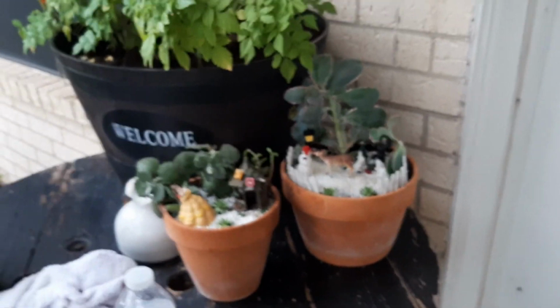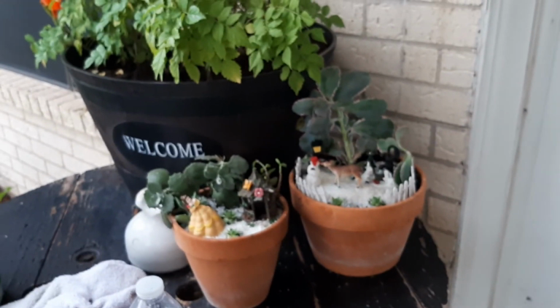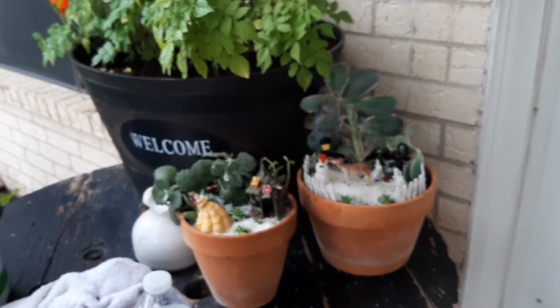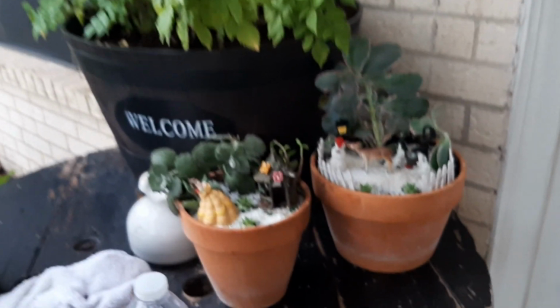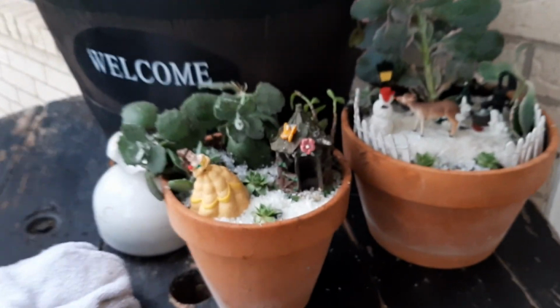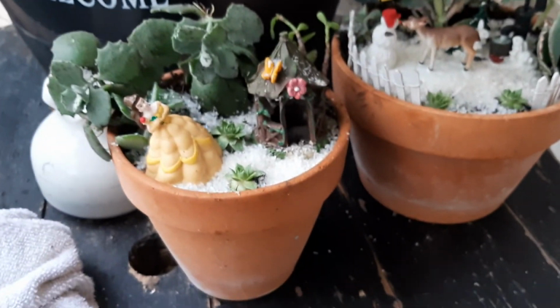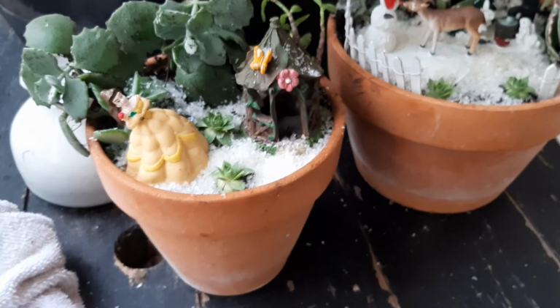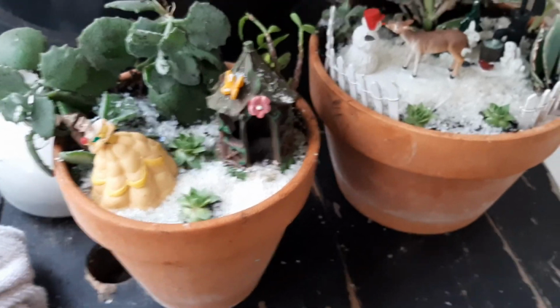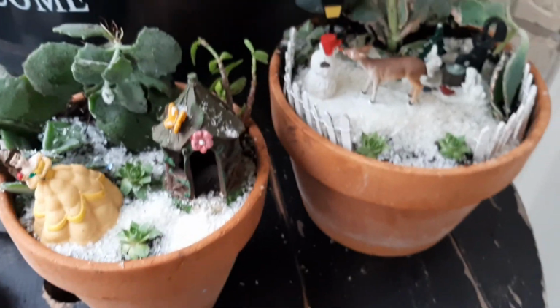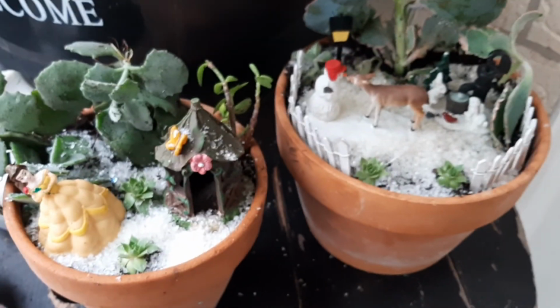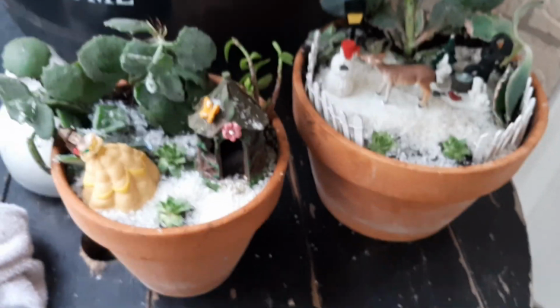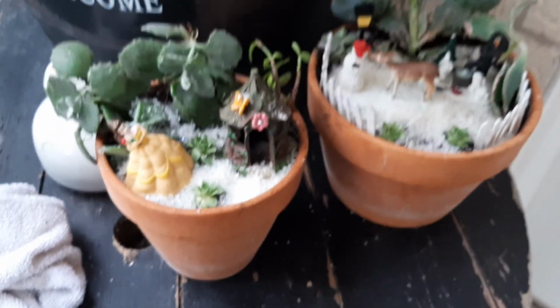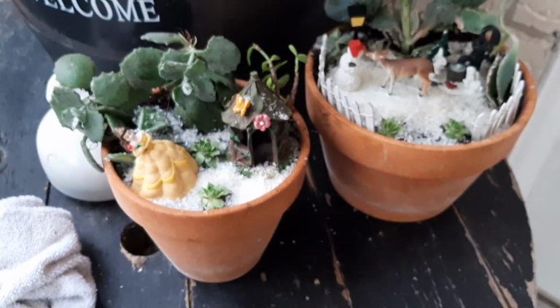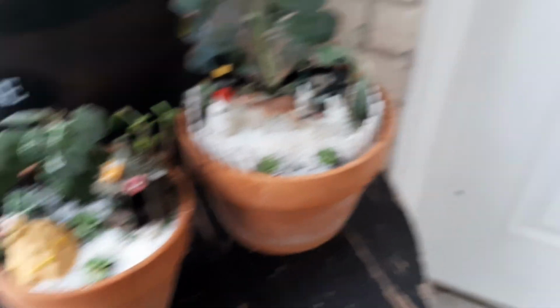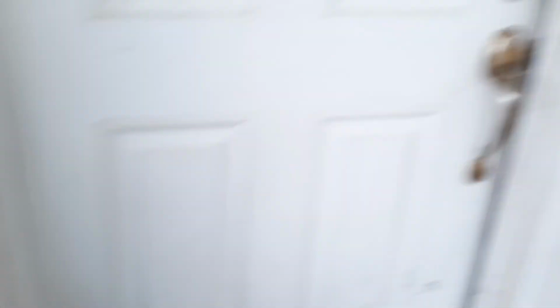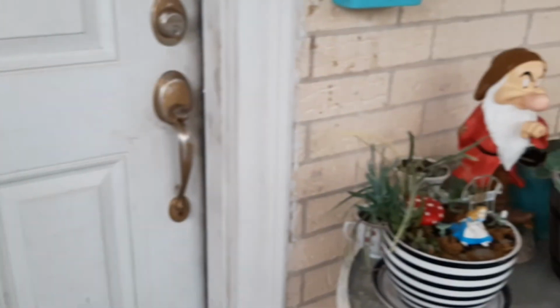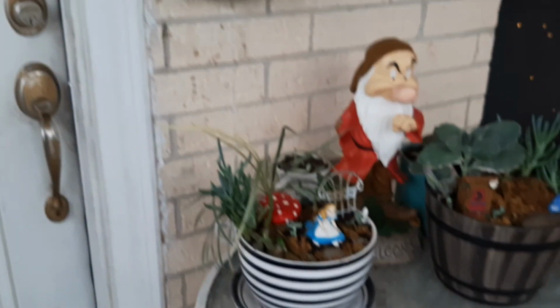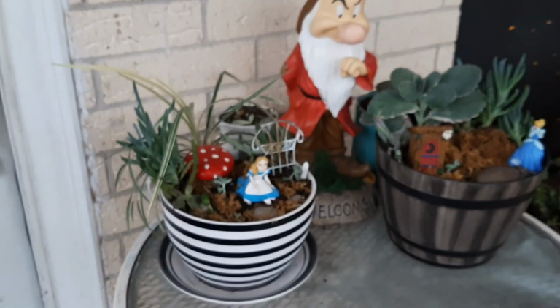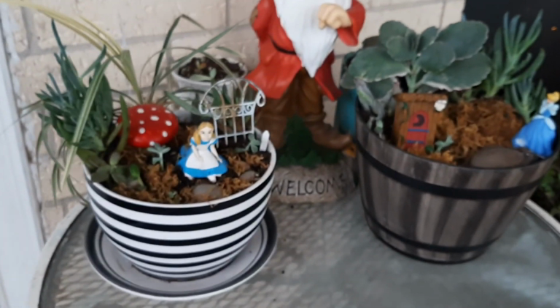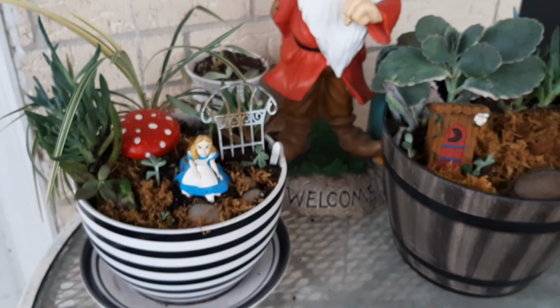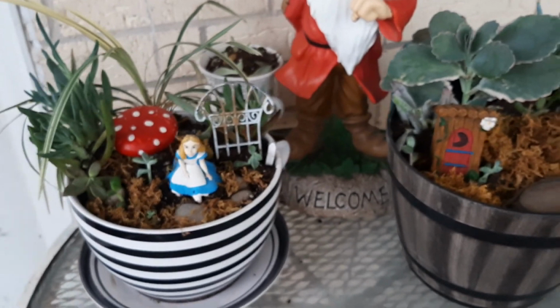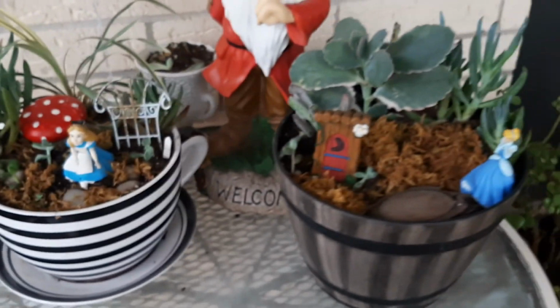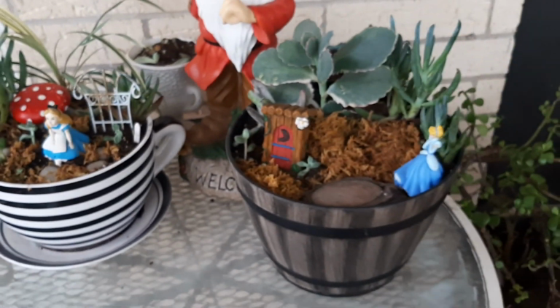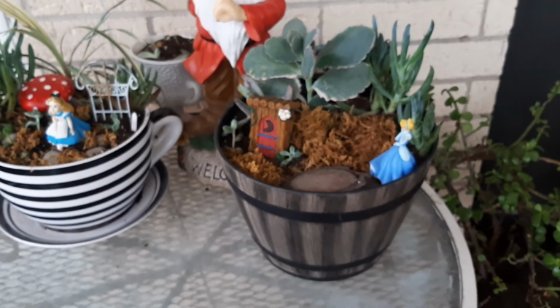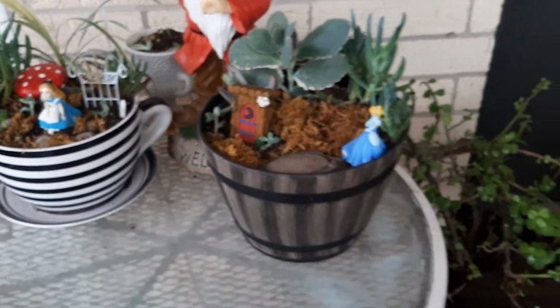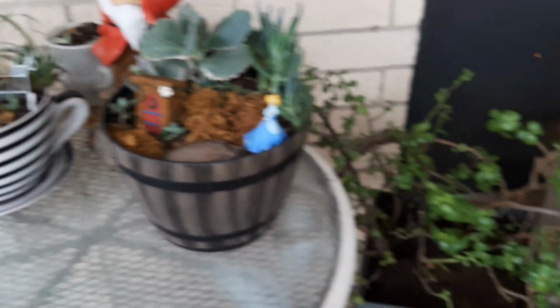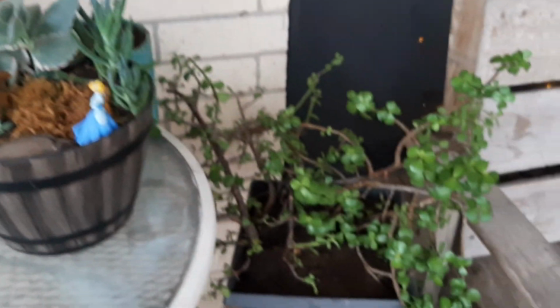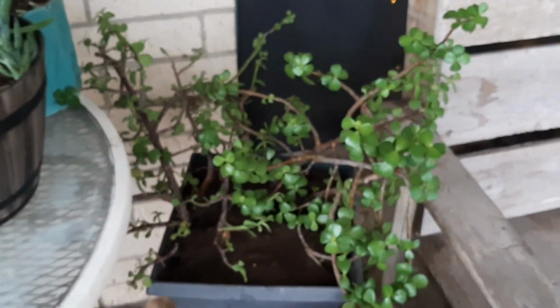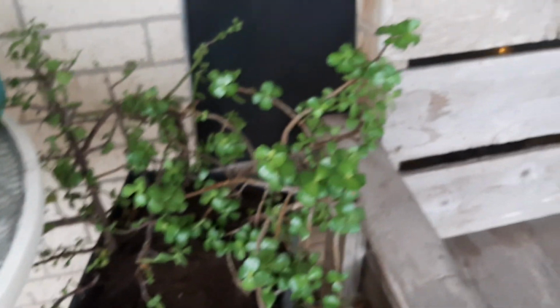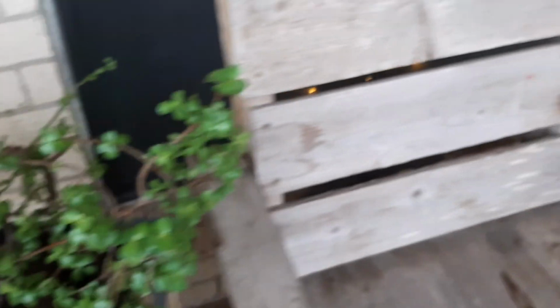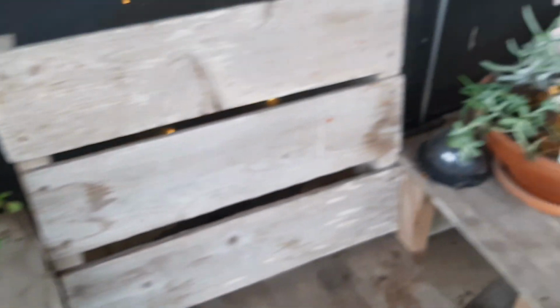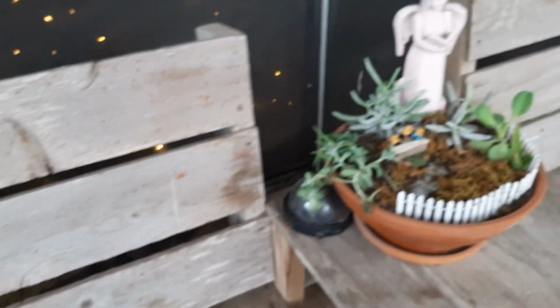I really wanted to show you those fairy gardens. So I did one, two, three, four, and then of course the fifth one.